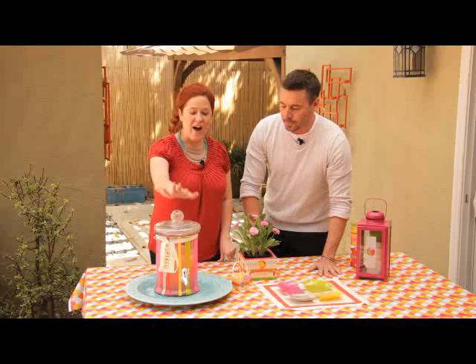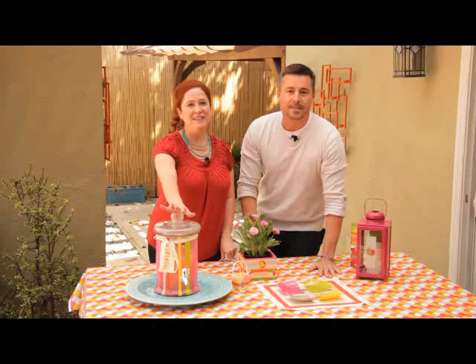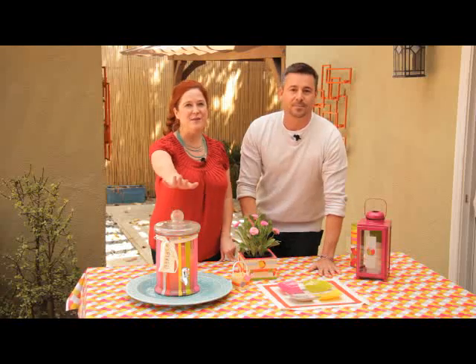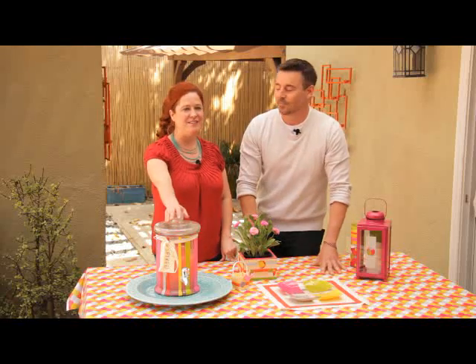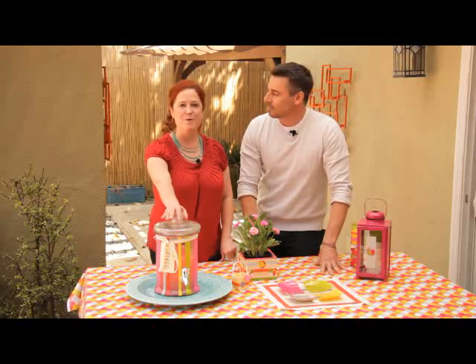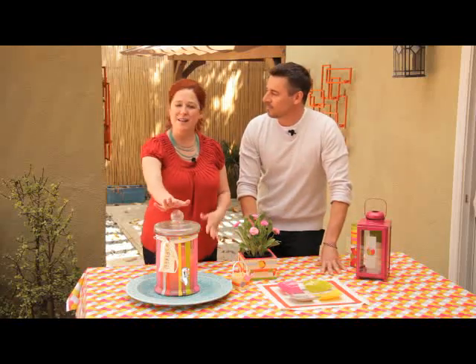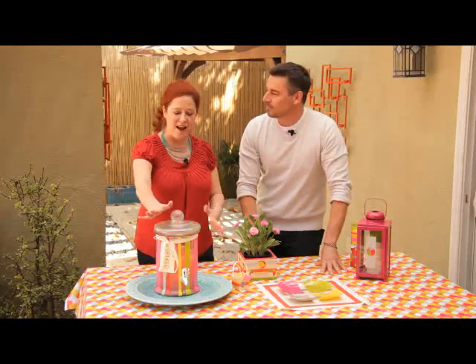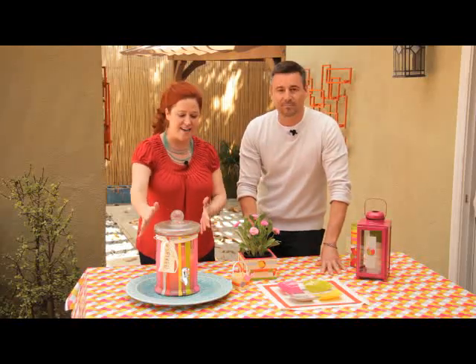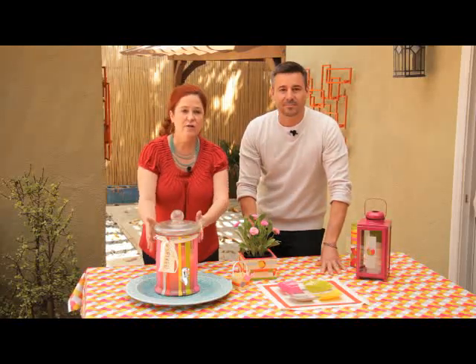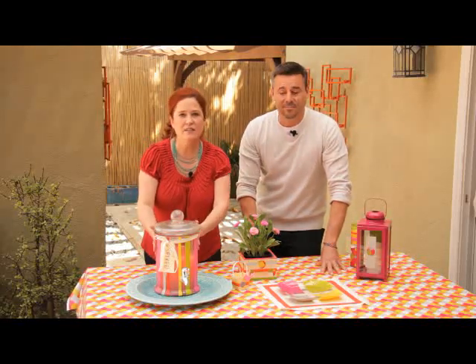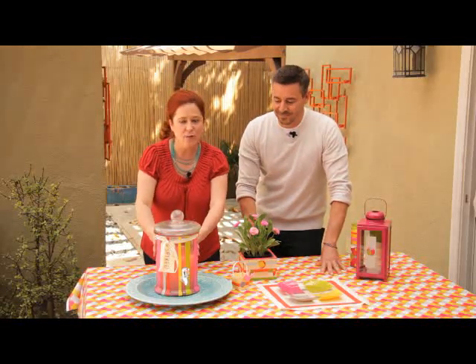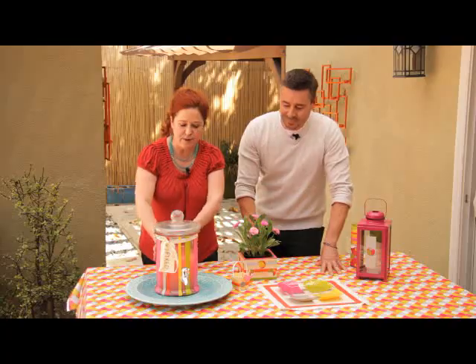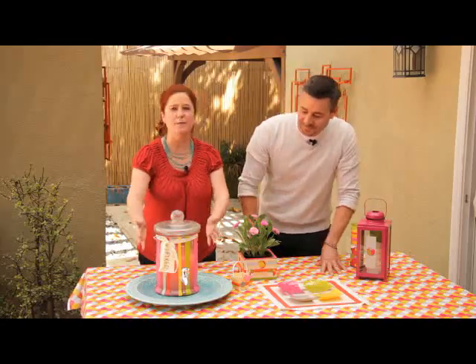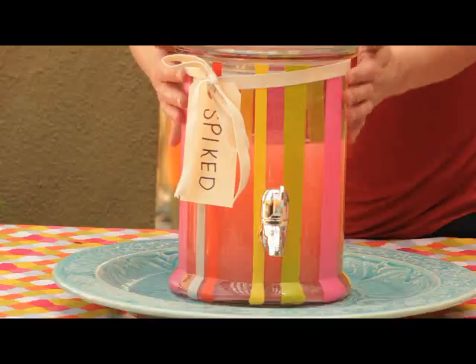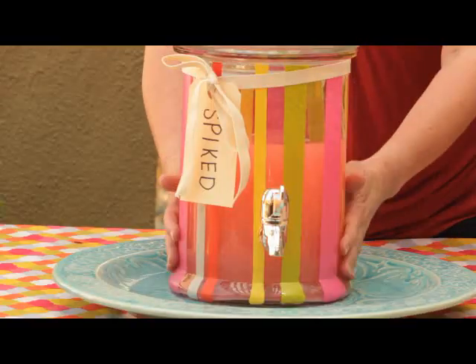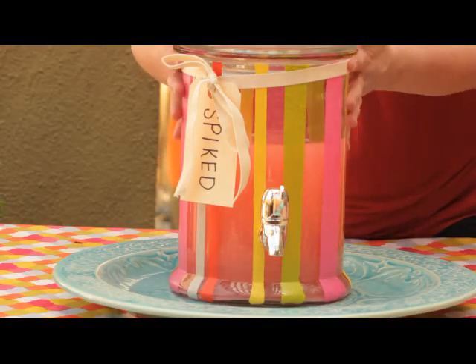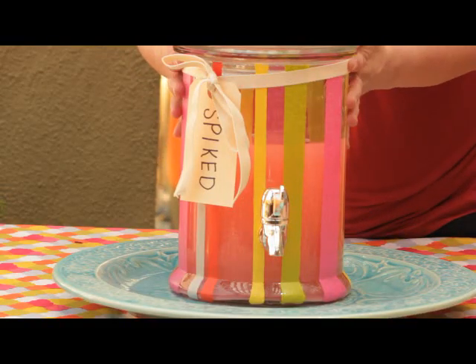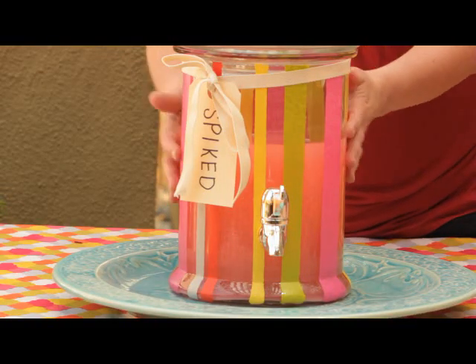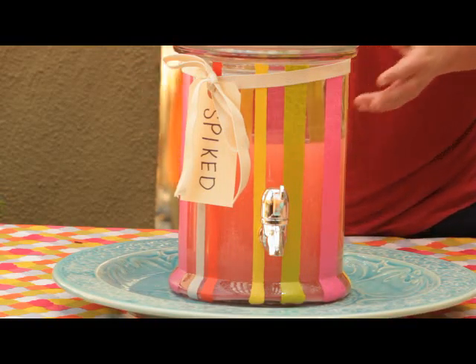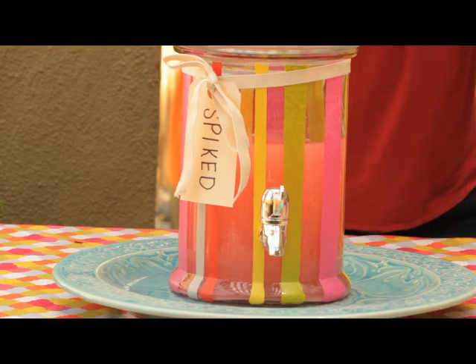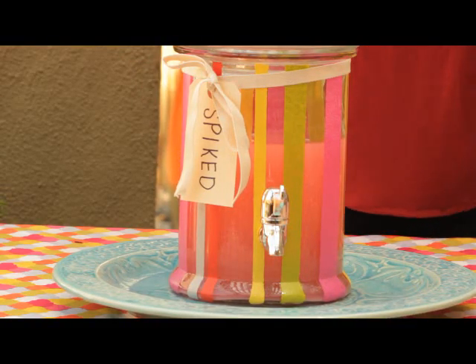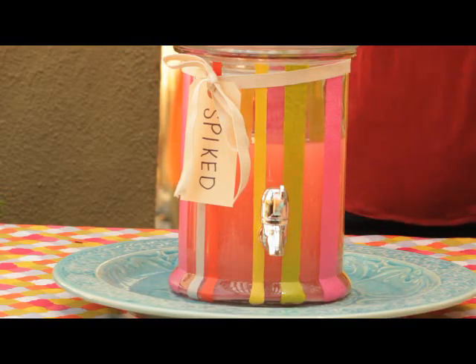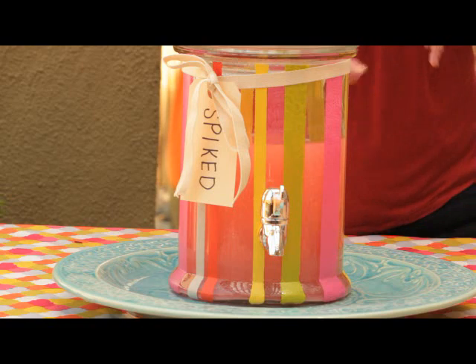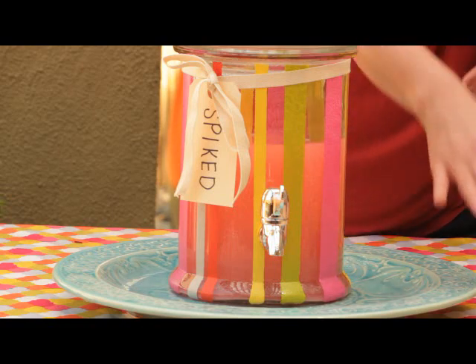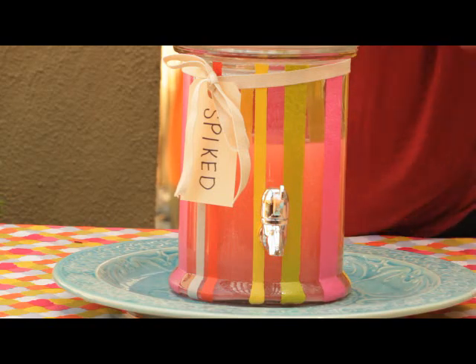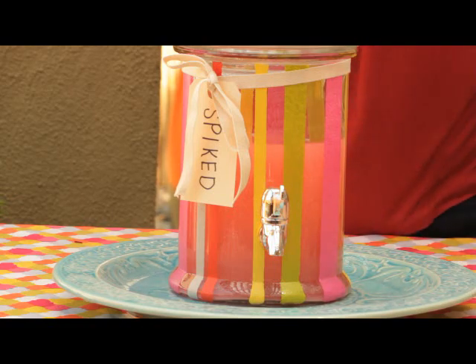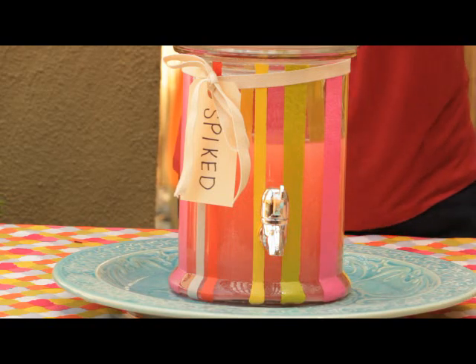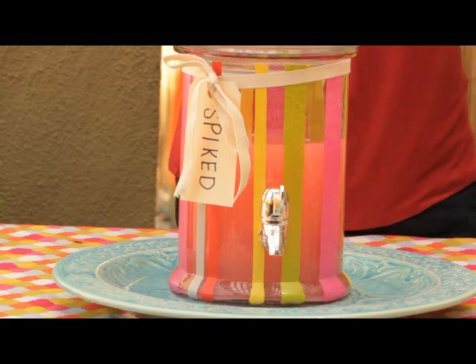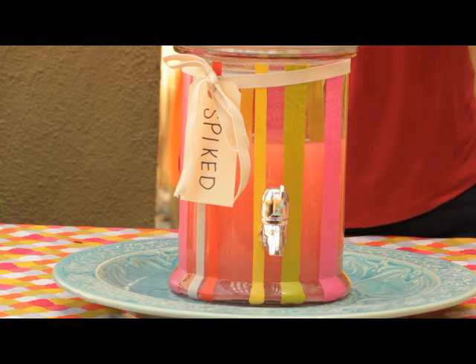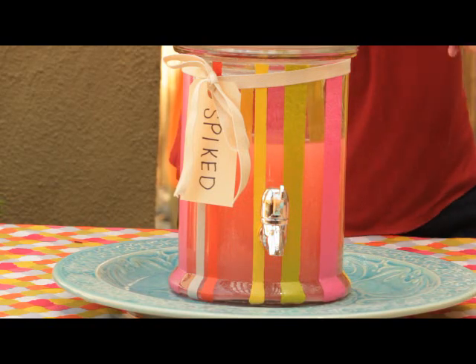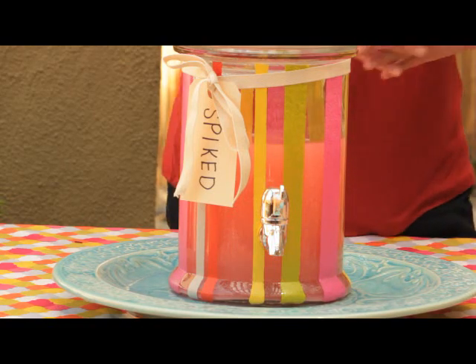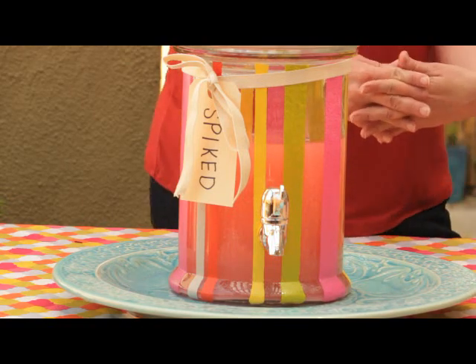Now everyone needs beverages for a summer party — lemonade, iced tea. You can customize one of these beverage dispensers by painting stripes going up and down. This is a great way to tie your colors into your tablecloth and things like that, so you can really mix and match your colors this way.